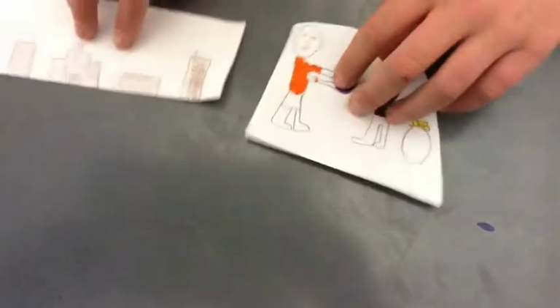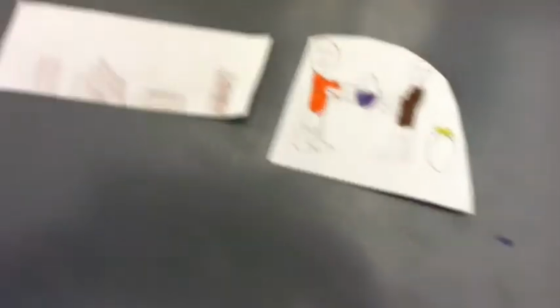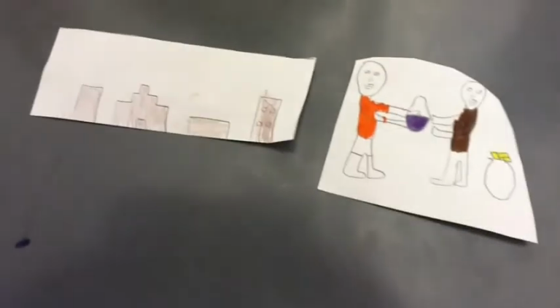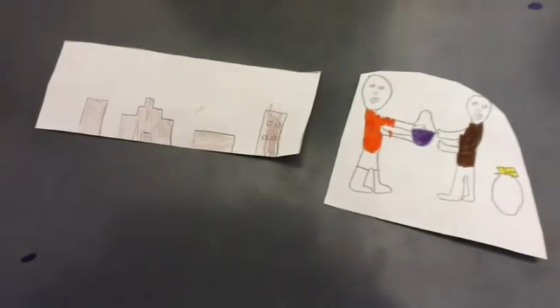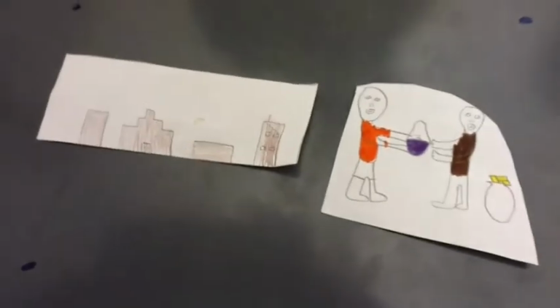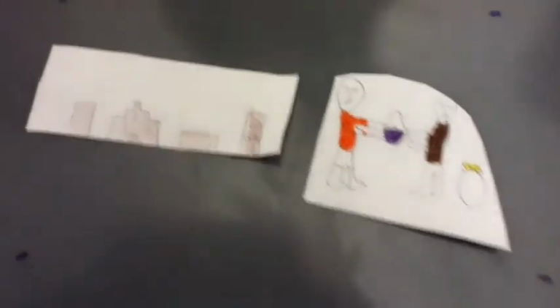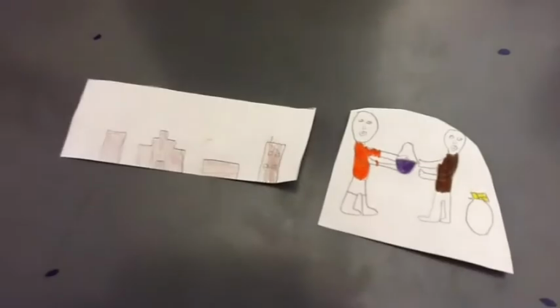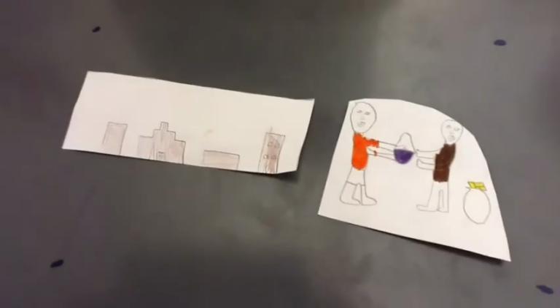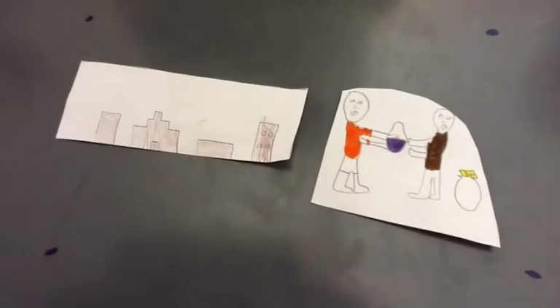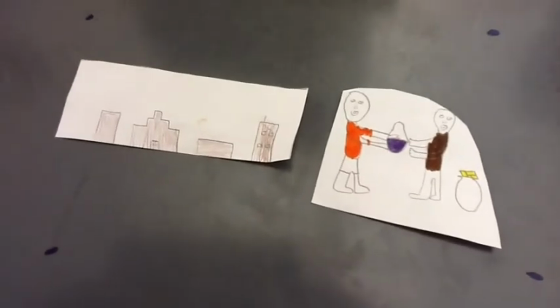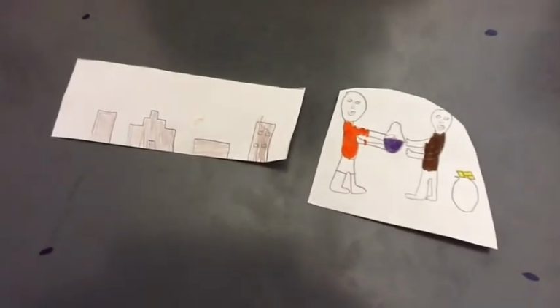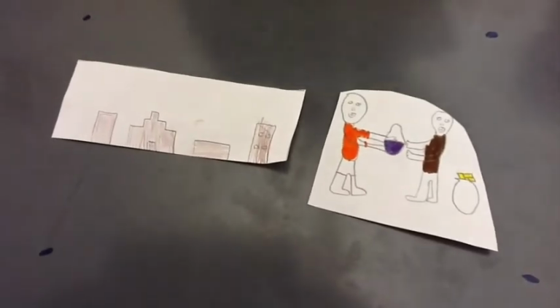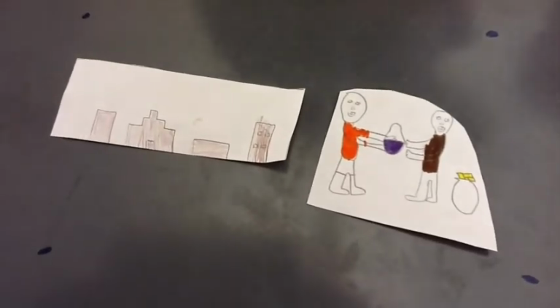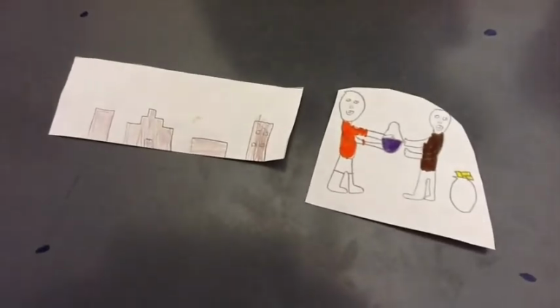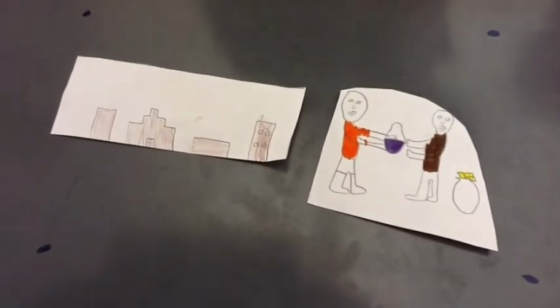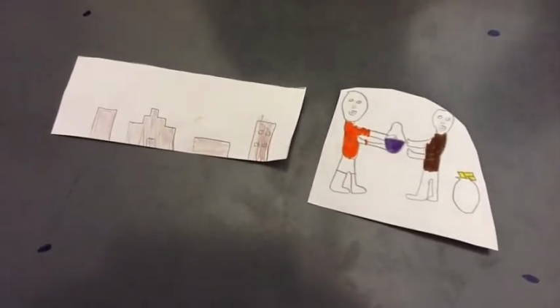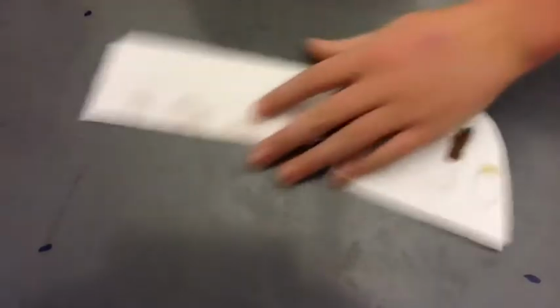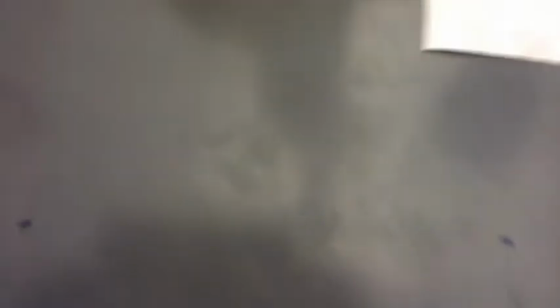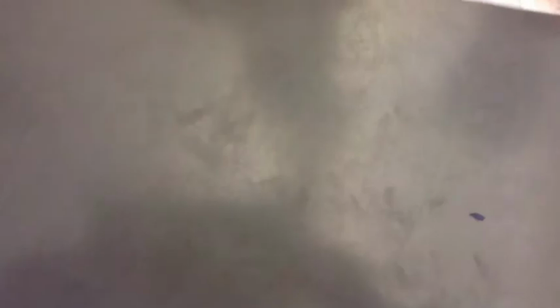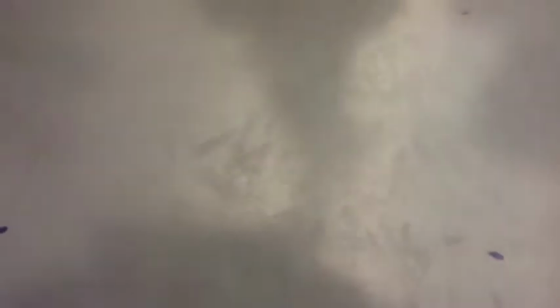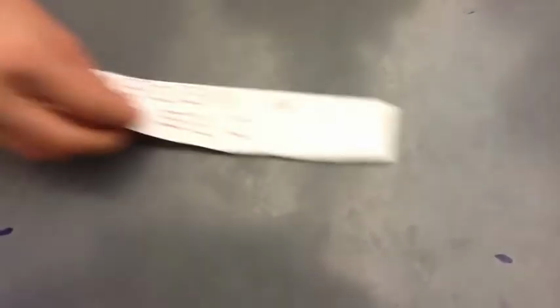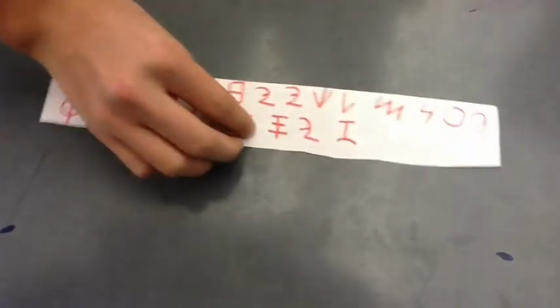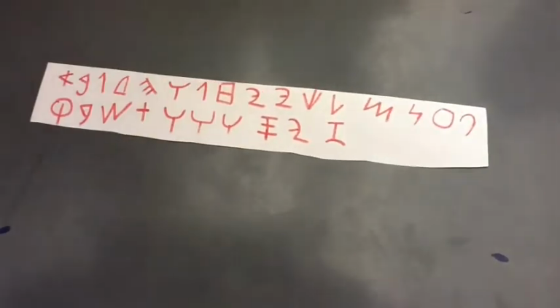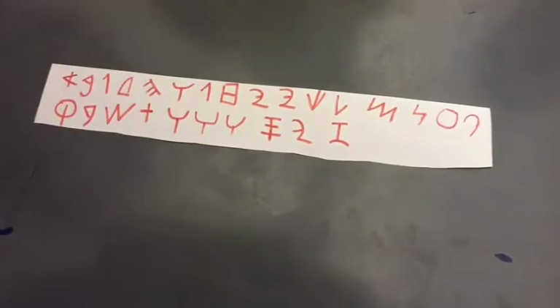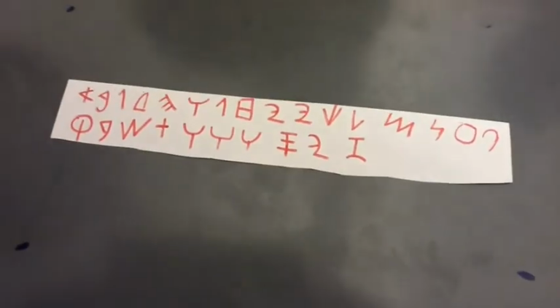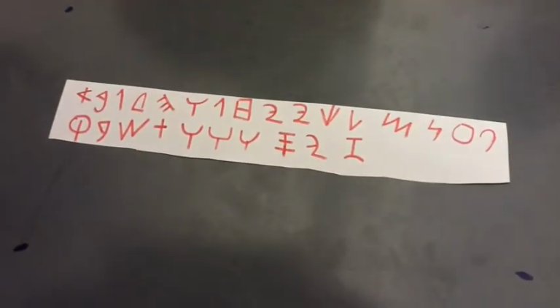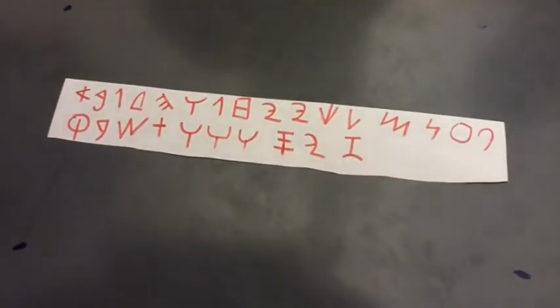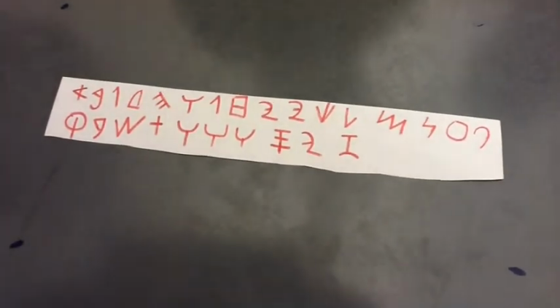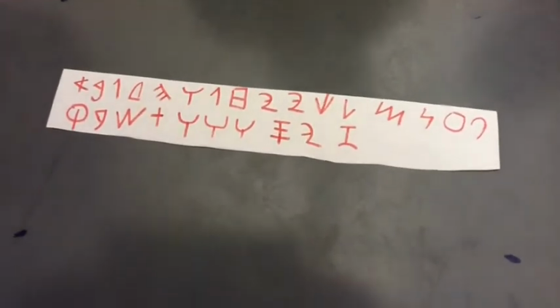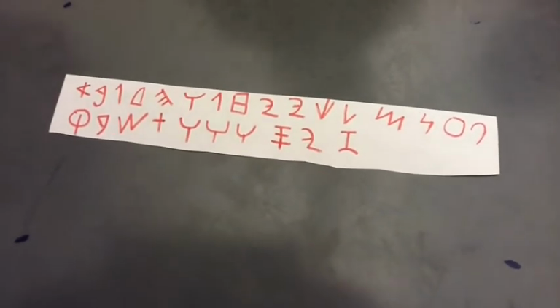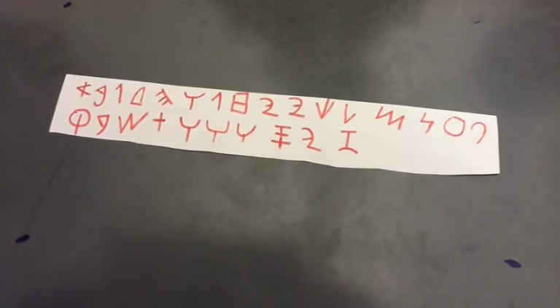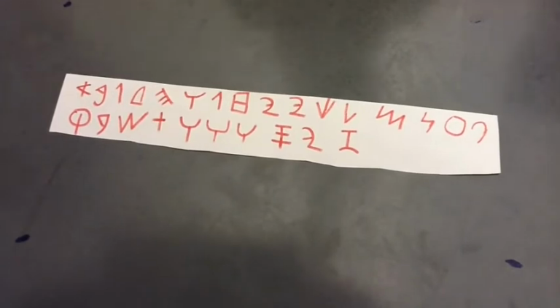The Phoenicians mainly traded with the Greeks. They traded their major resources like purple dye and cedar wood. They kept up with their sounding business by writing letters with the alphabet.